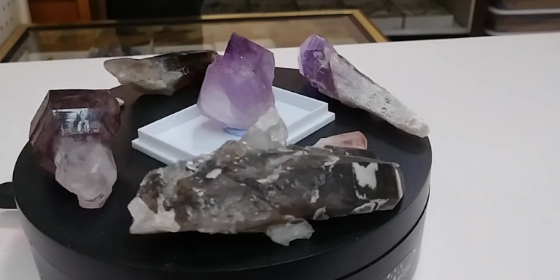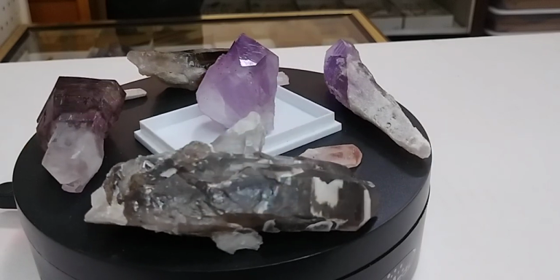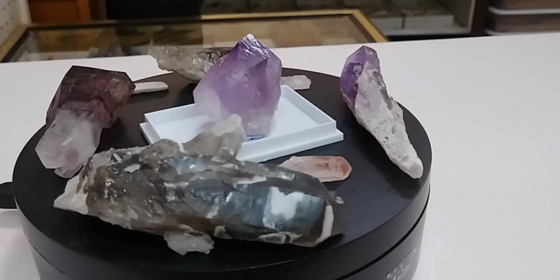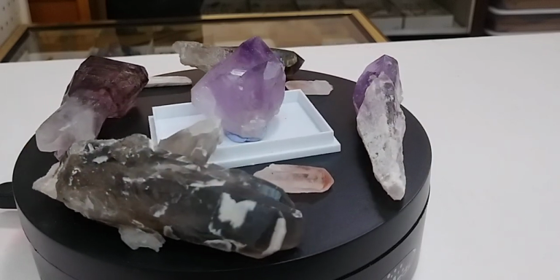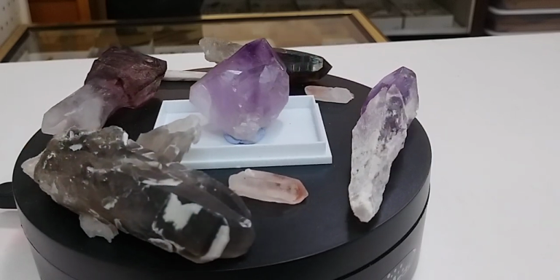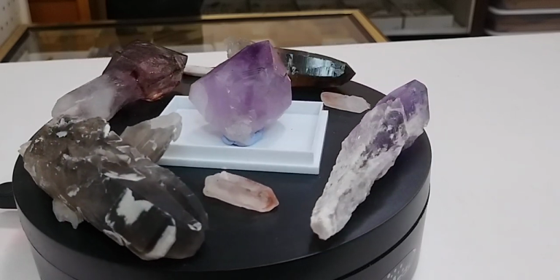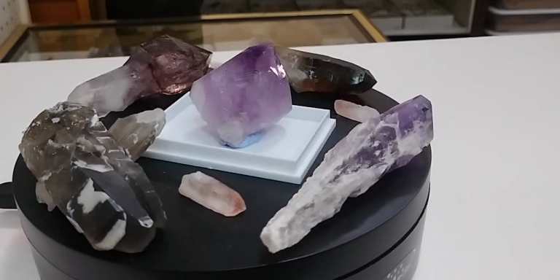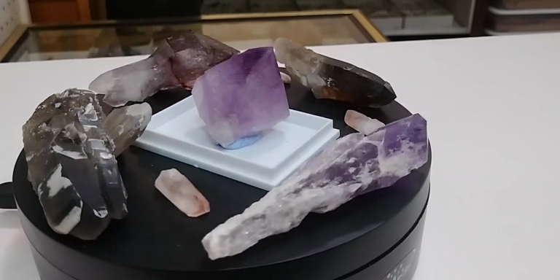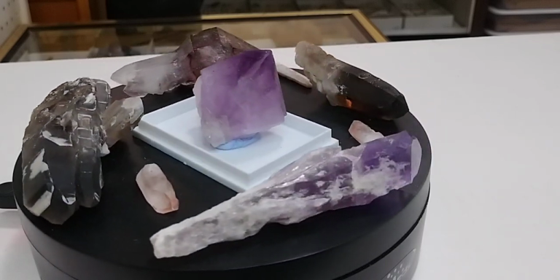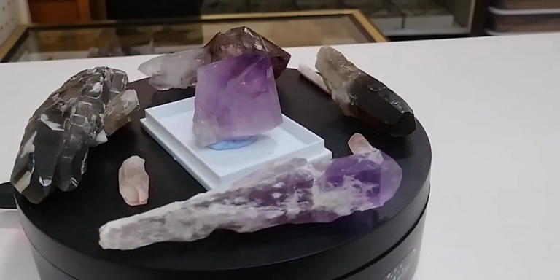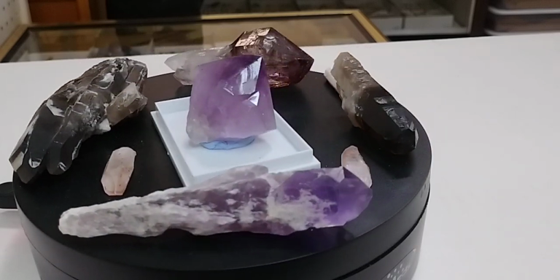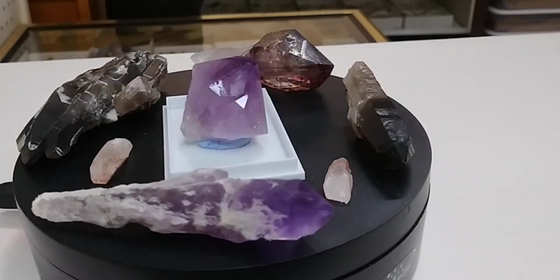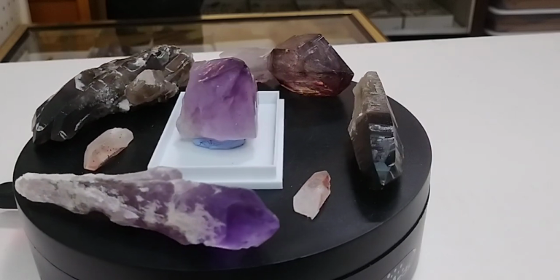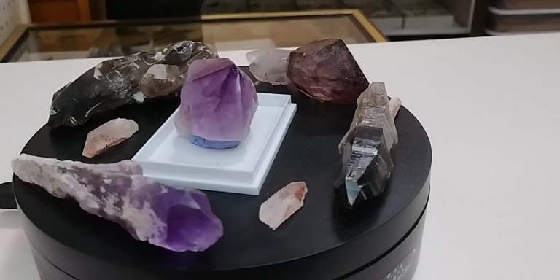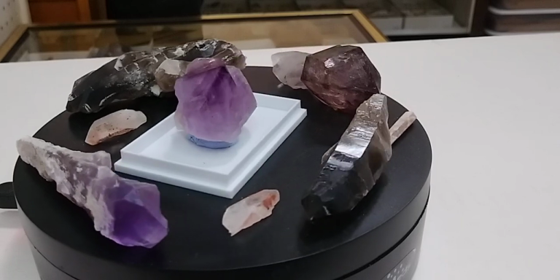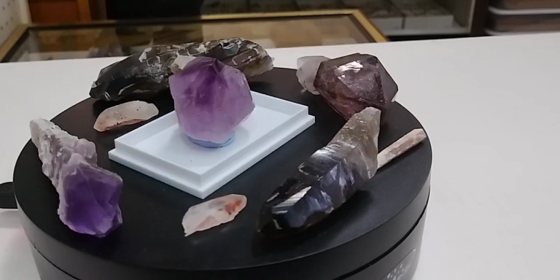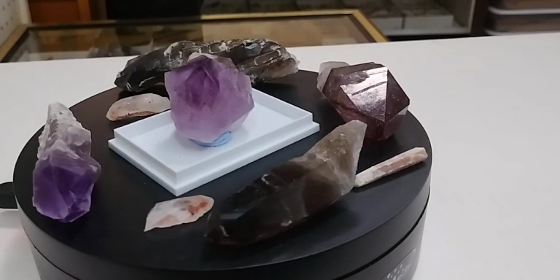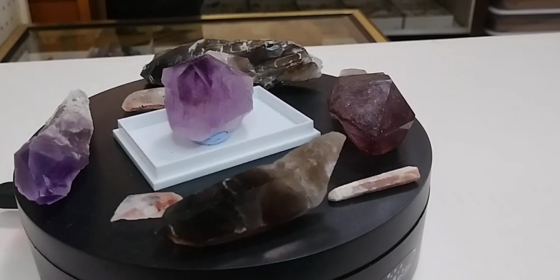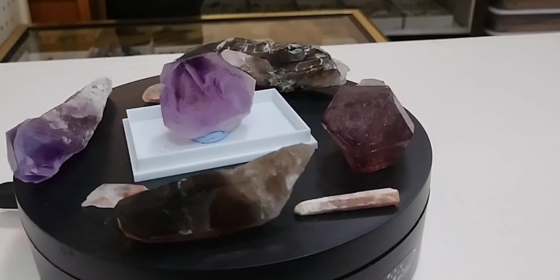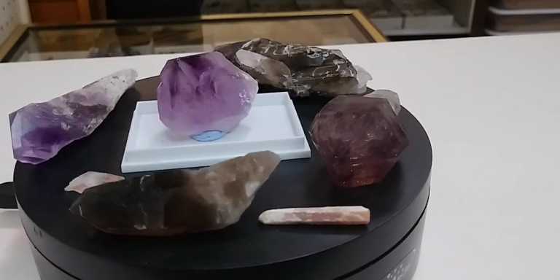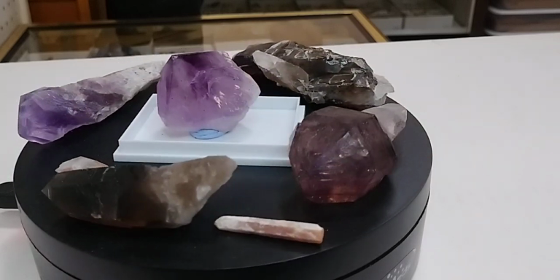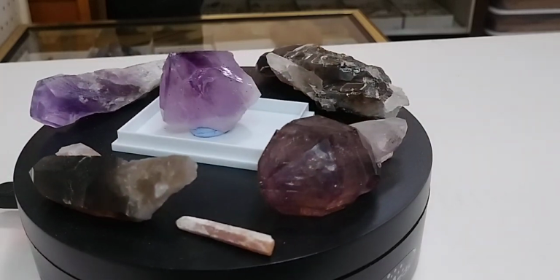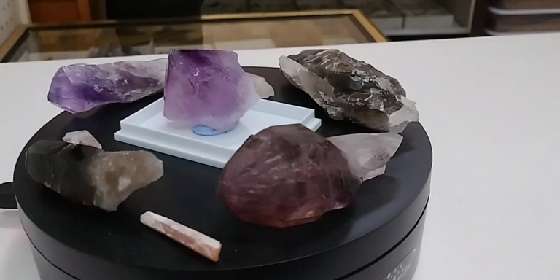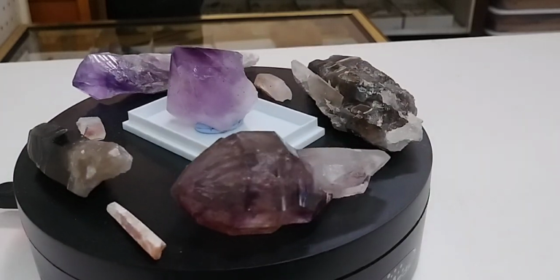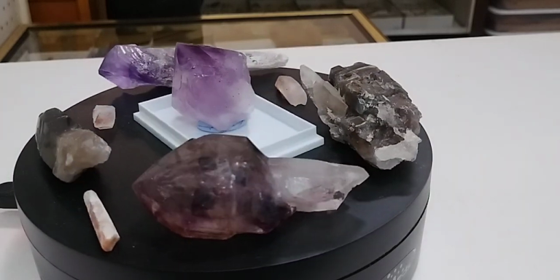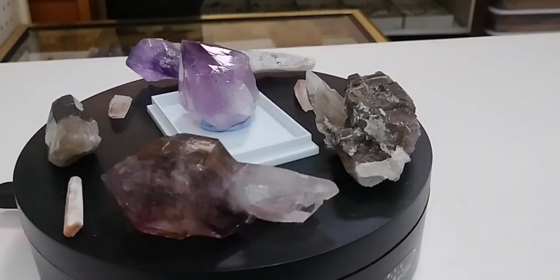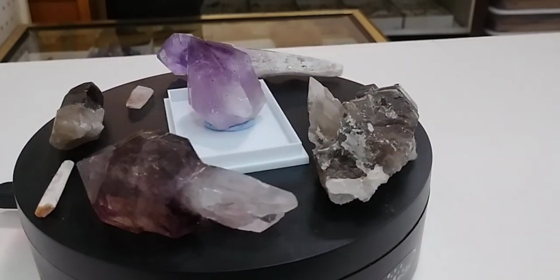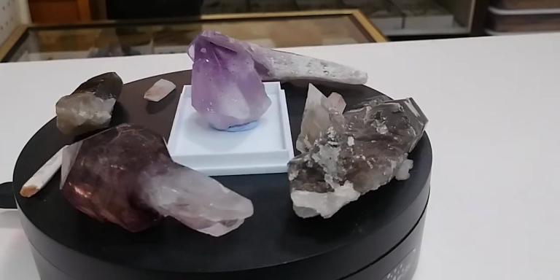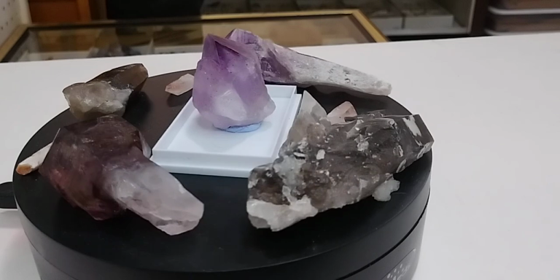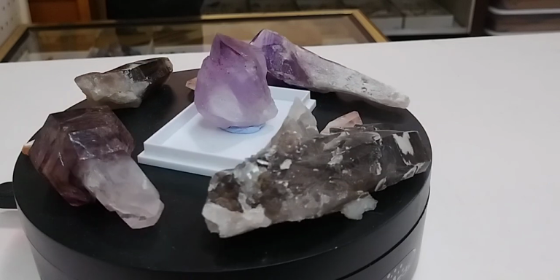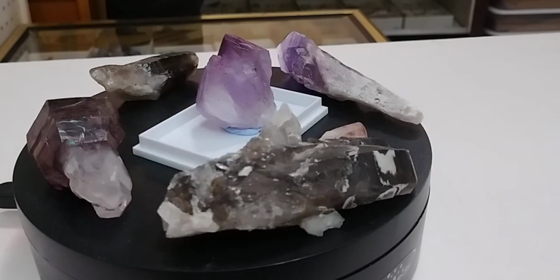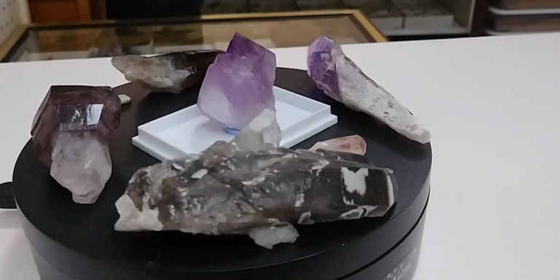Quartz is the crystalline form of silicon dioxide and it gets its color from other trace elements present as it forms, as well as a special spicy ingredient in some cases.